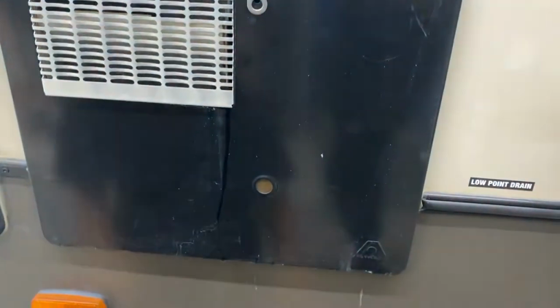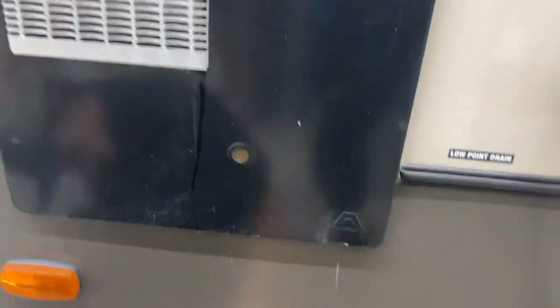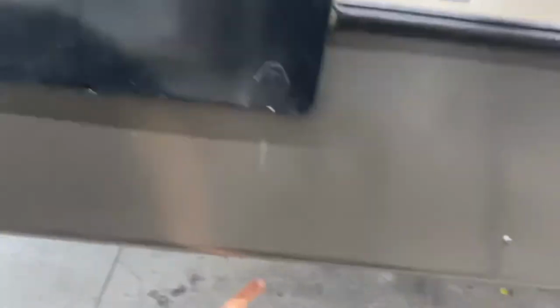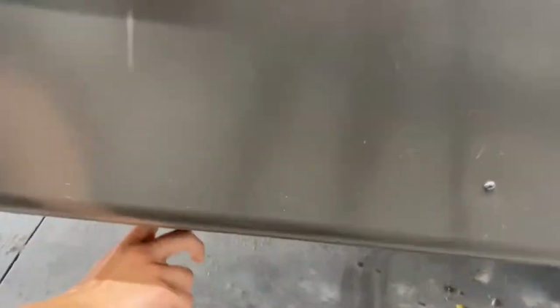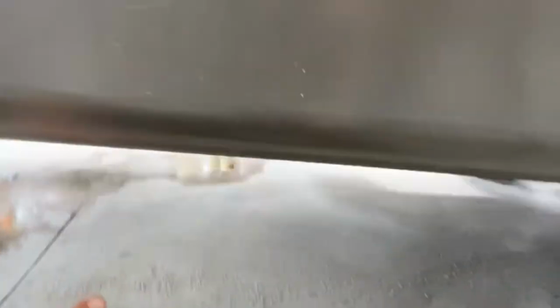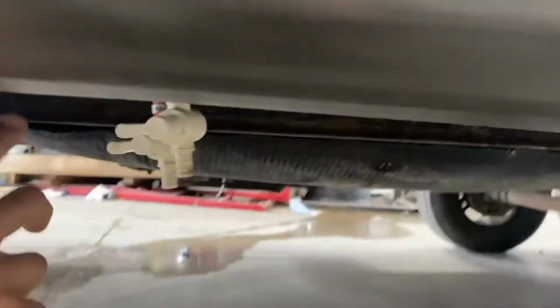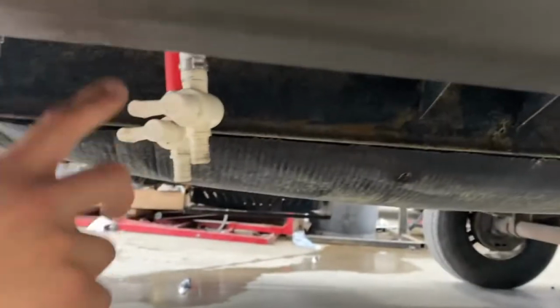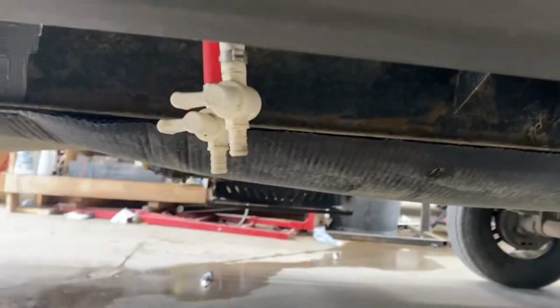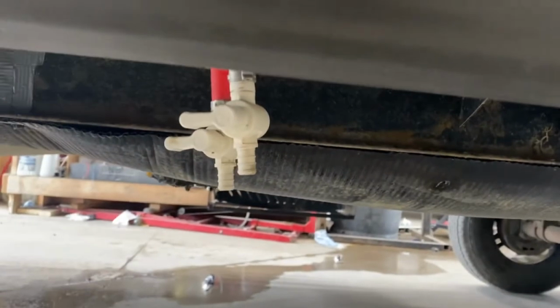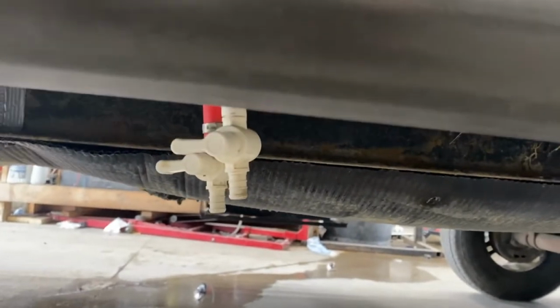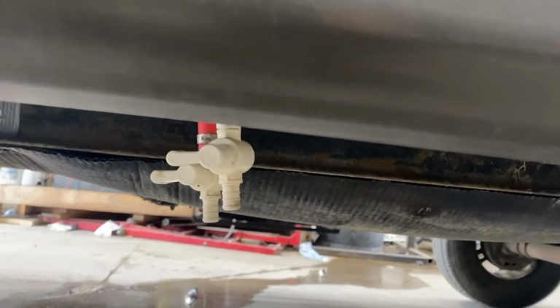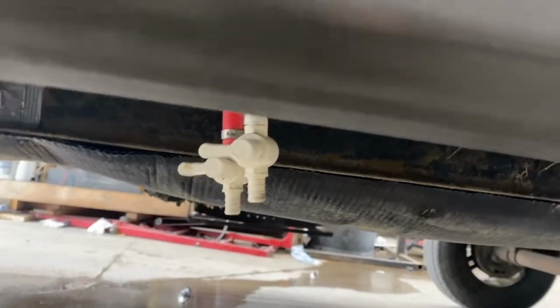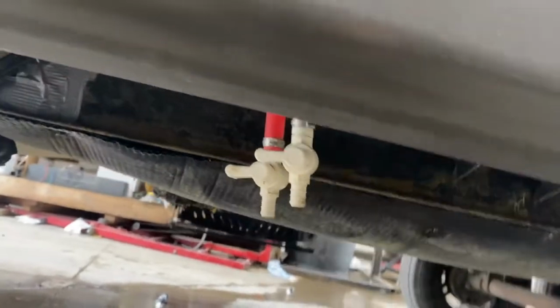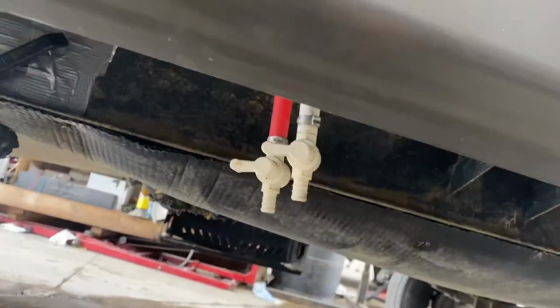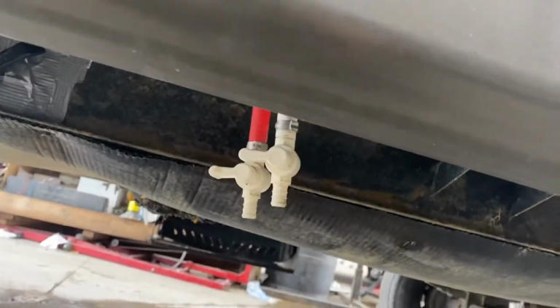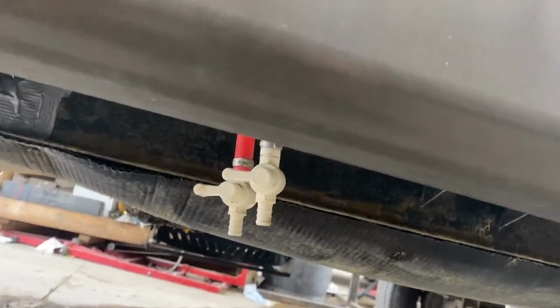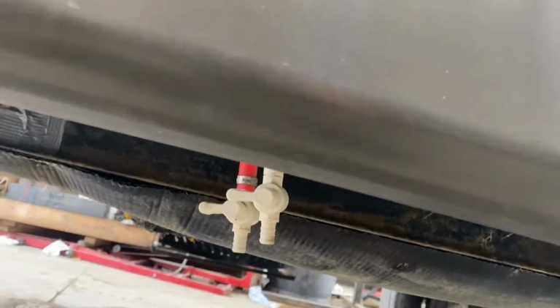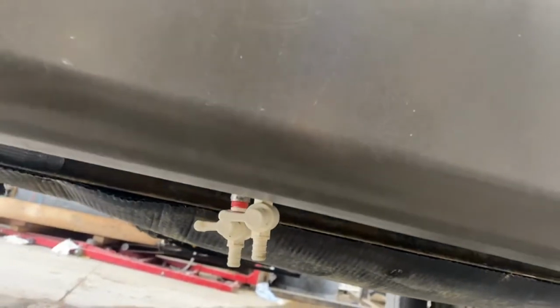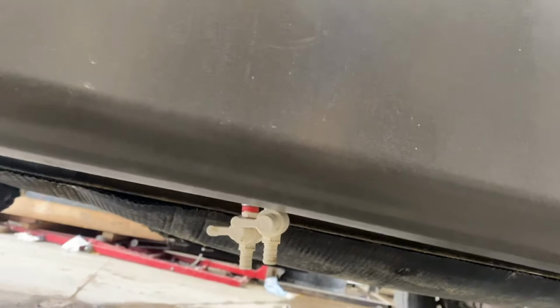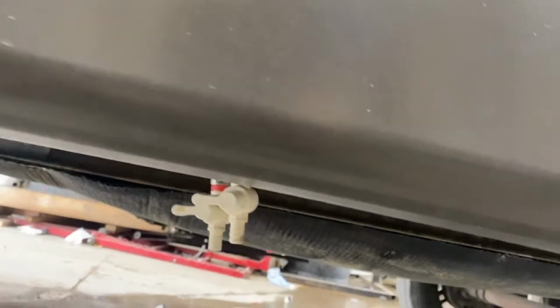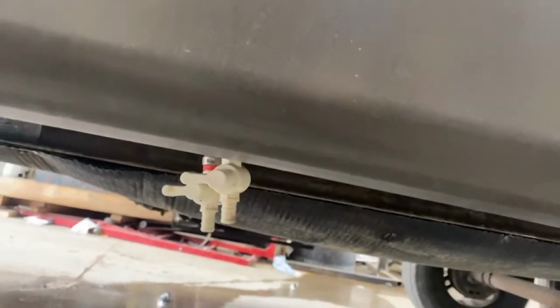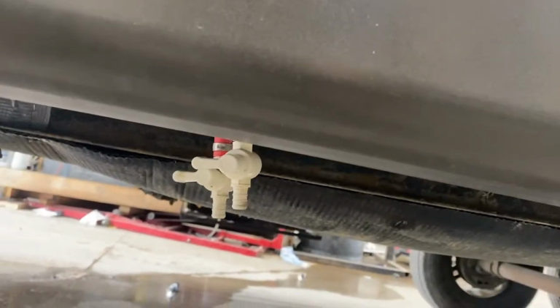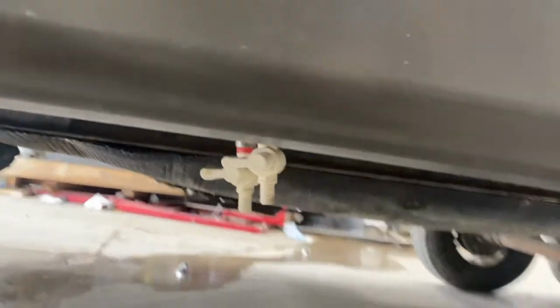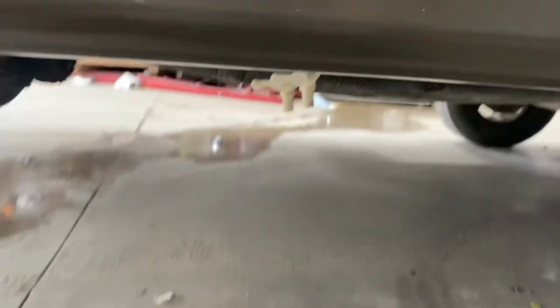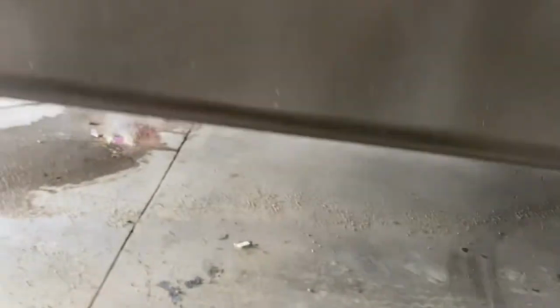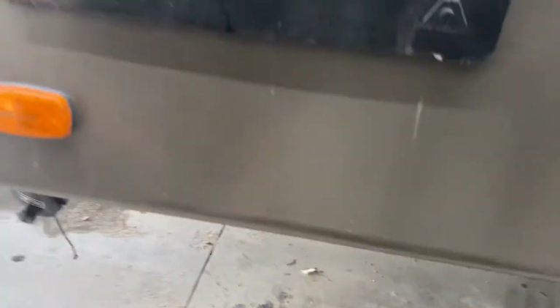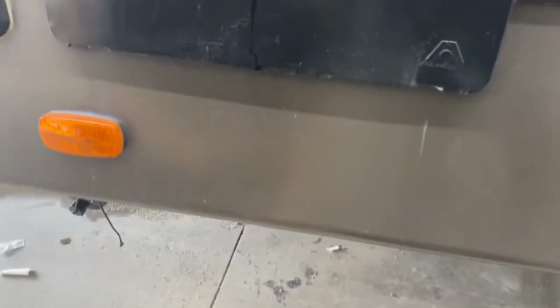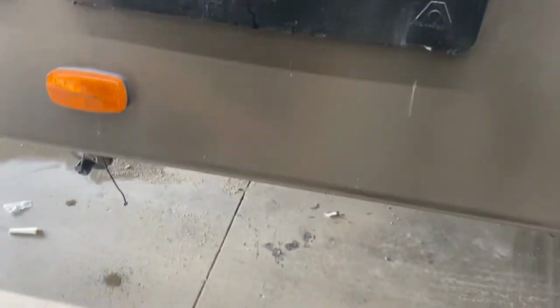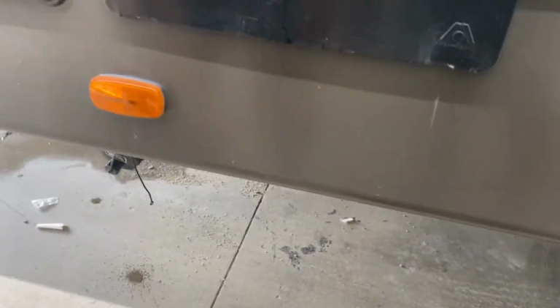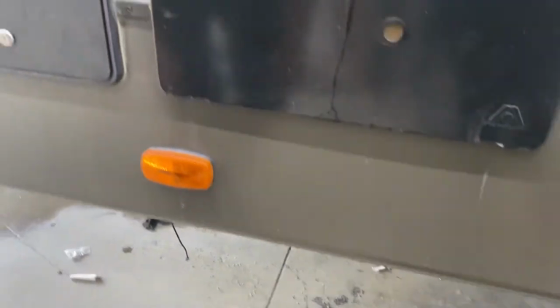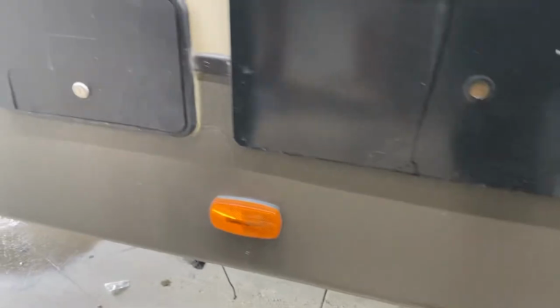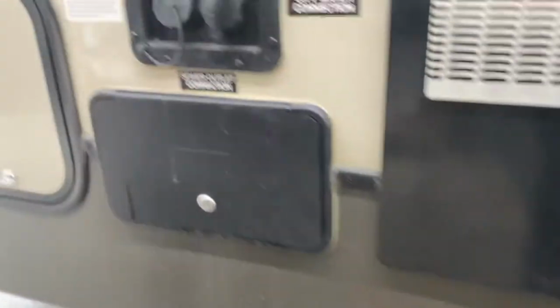Straight down below that, we've got your low point drains — a hot and a cold line. You just take that valve, open it up, and allow it to drain the water from the water lines throughout the unit. The purpose of that would be winterizing, or if you're leaving the trailer for a while and just don't want your water going stale or stagnant.